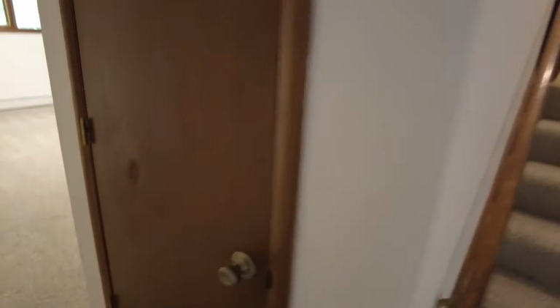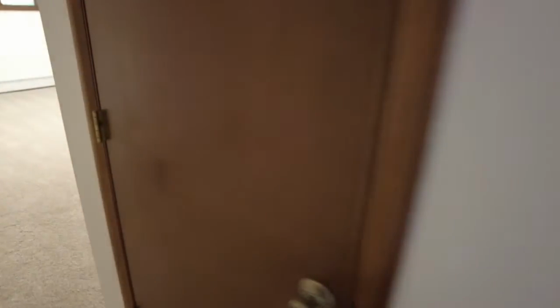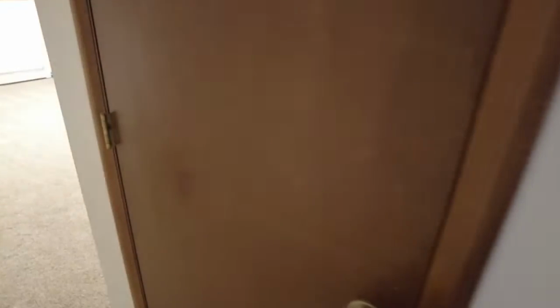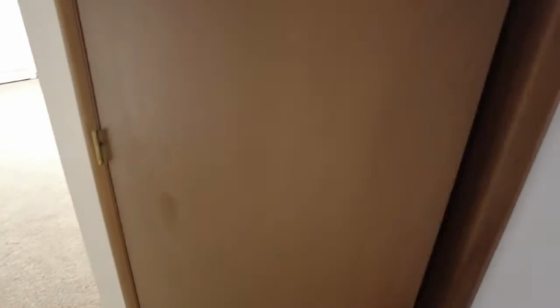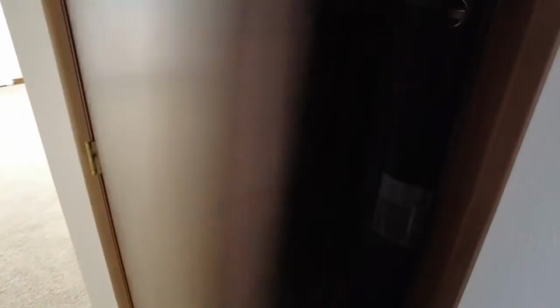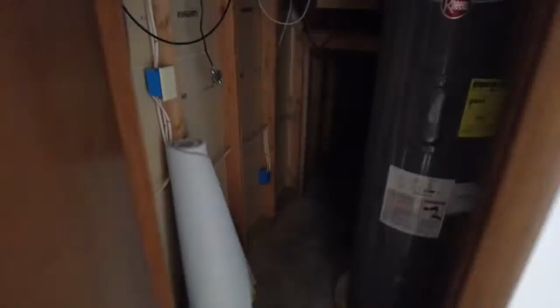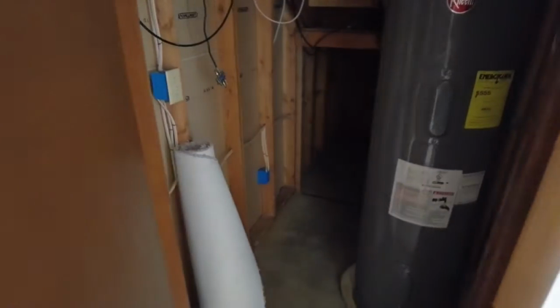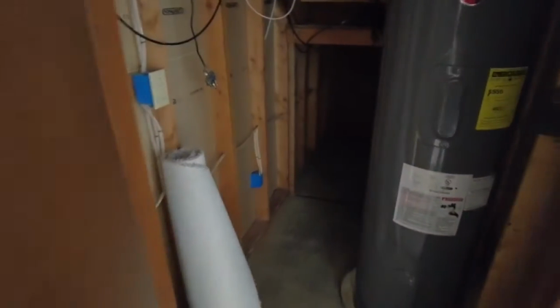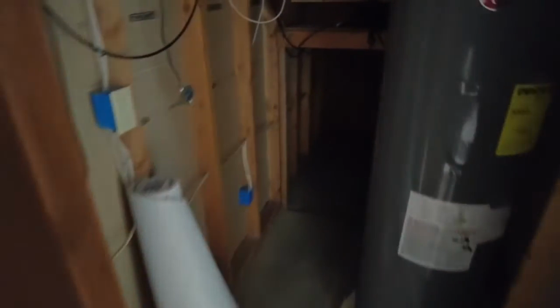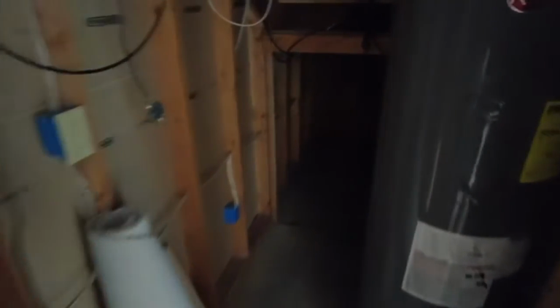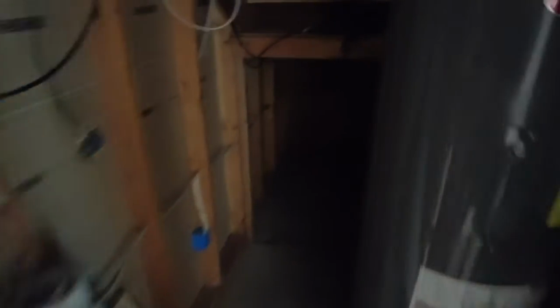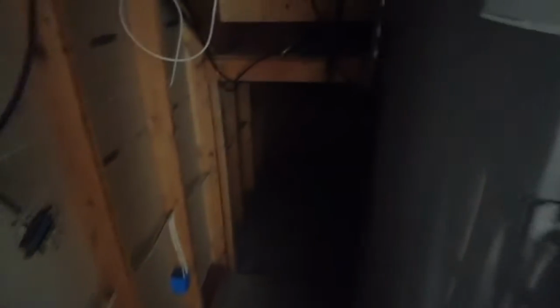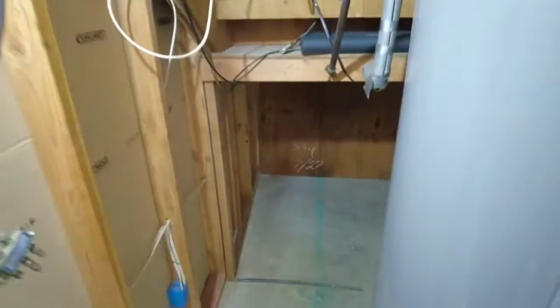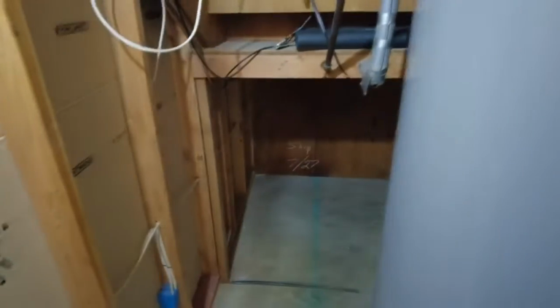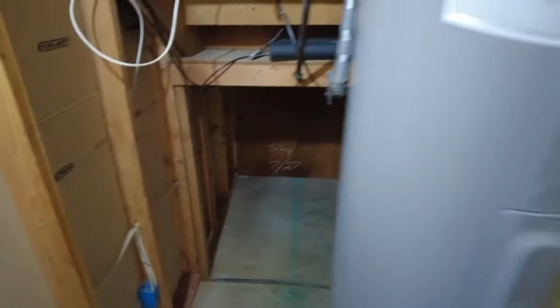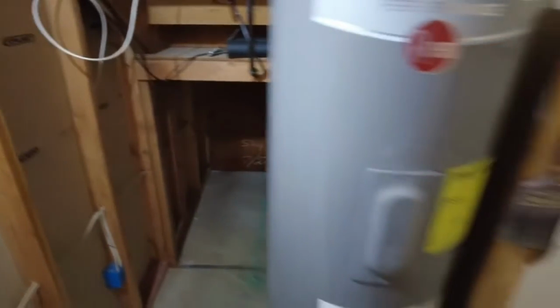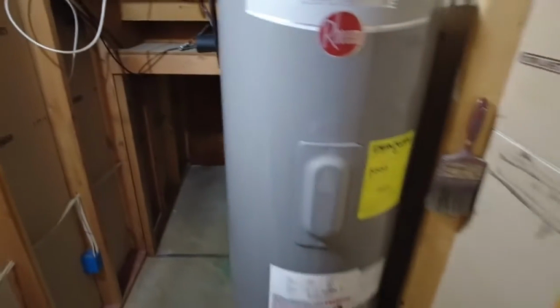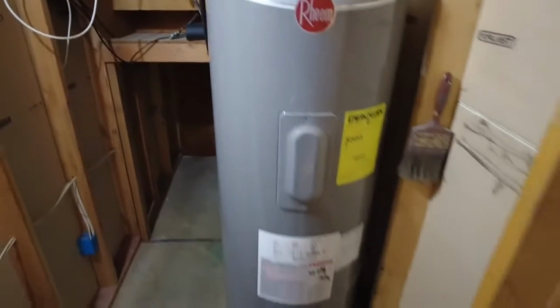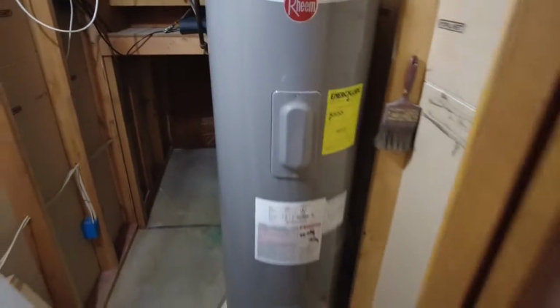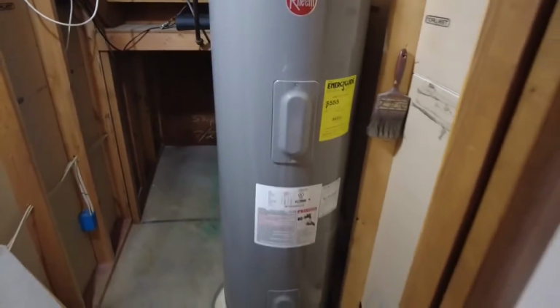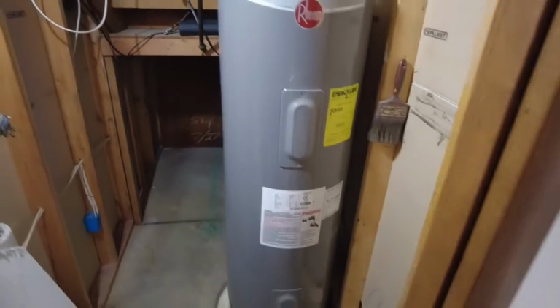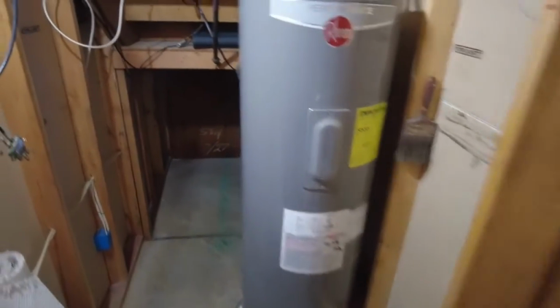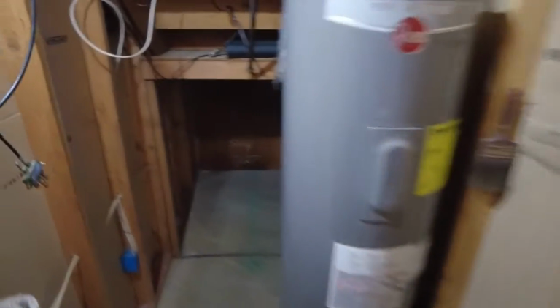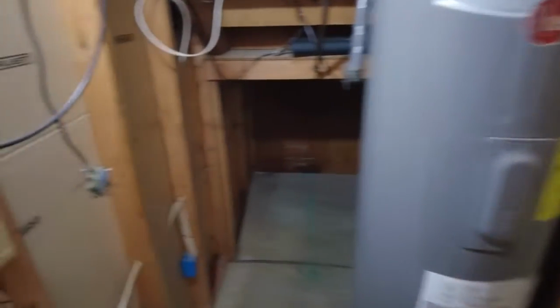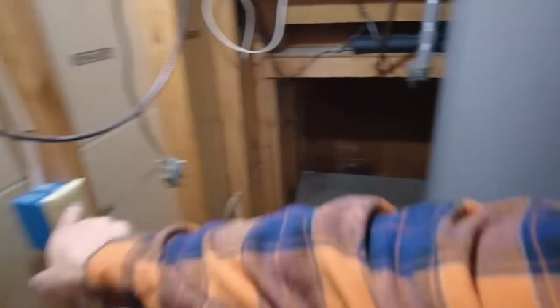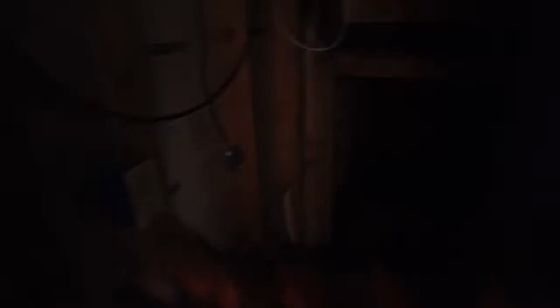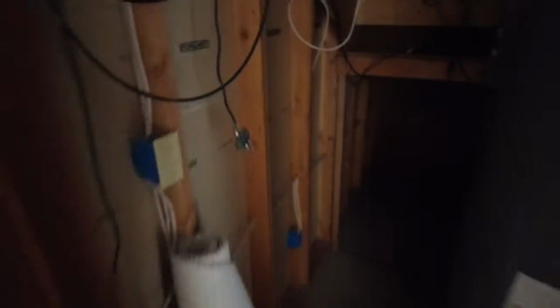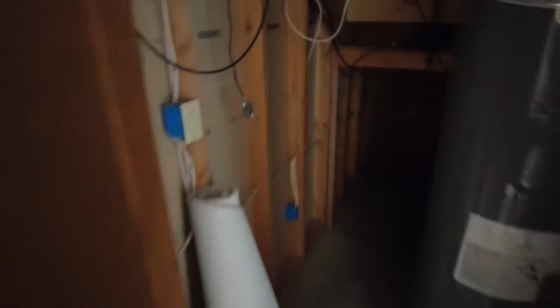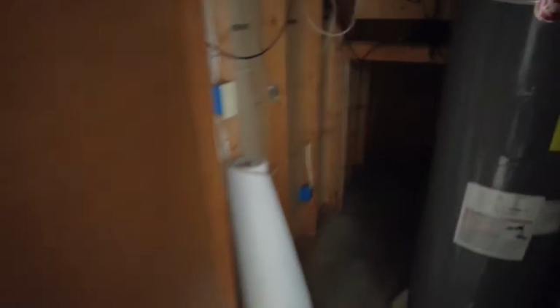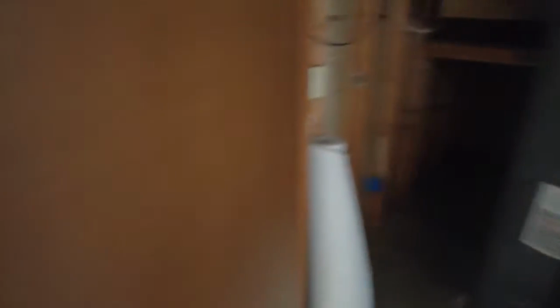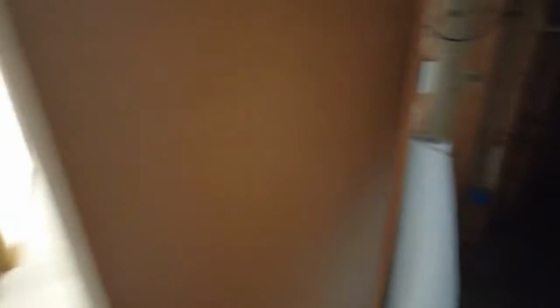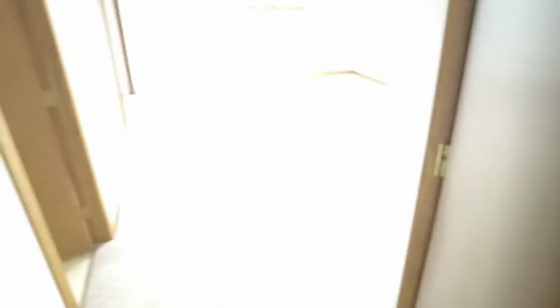Underneath the stairs you have some storage, and your hot water heater is in here as well — a nice little area tucked away for things you don't need to use on the daily.